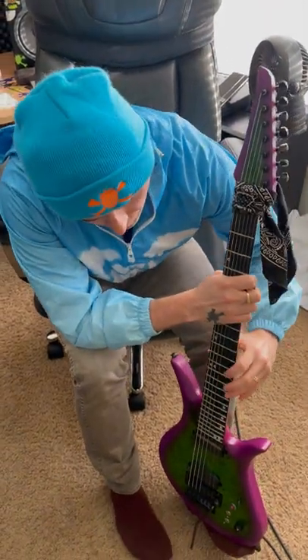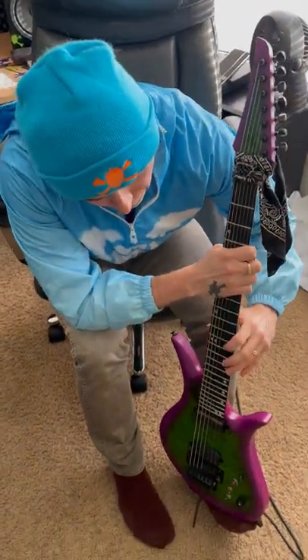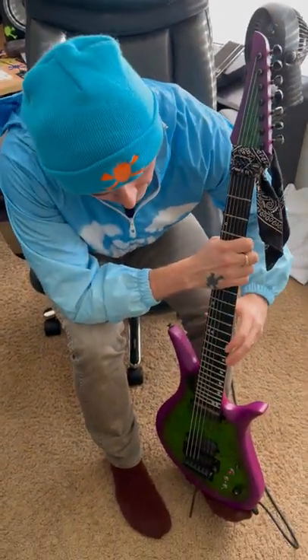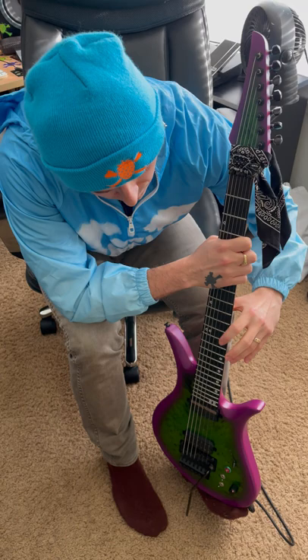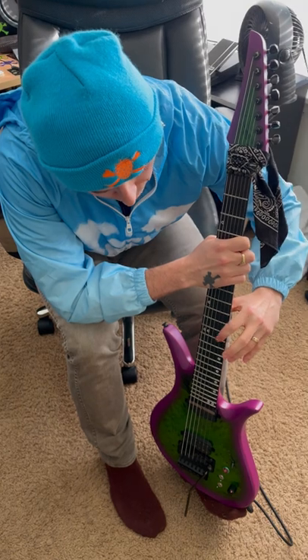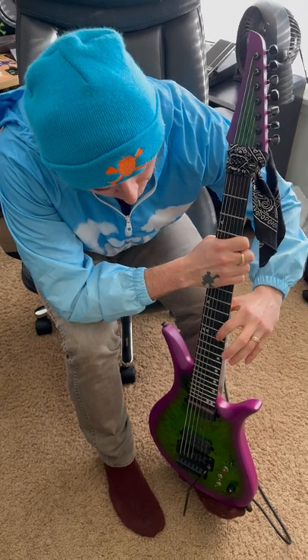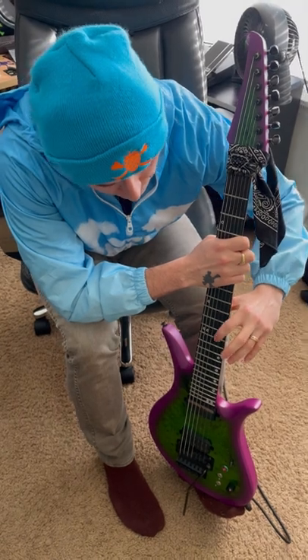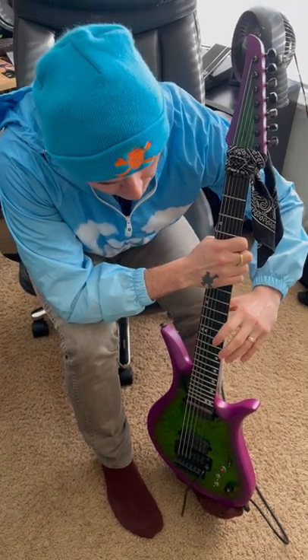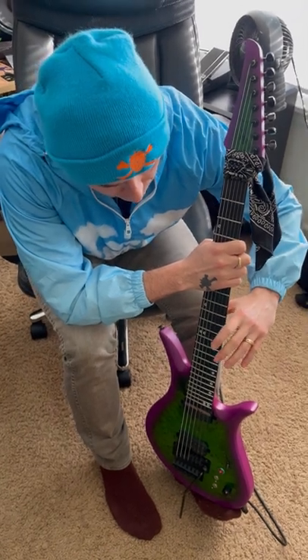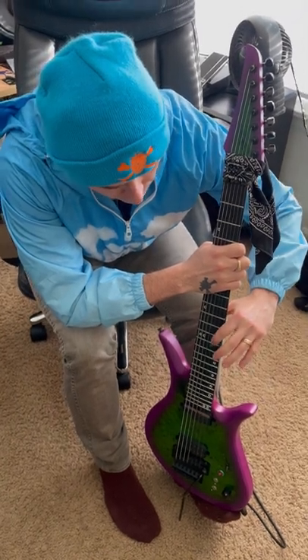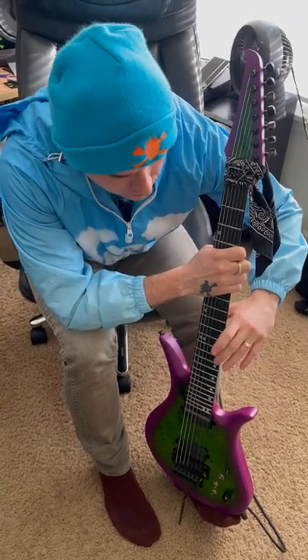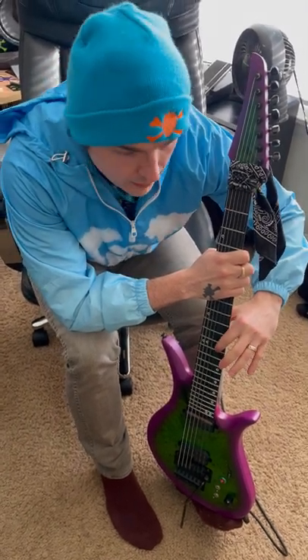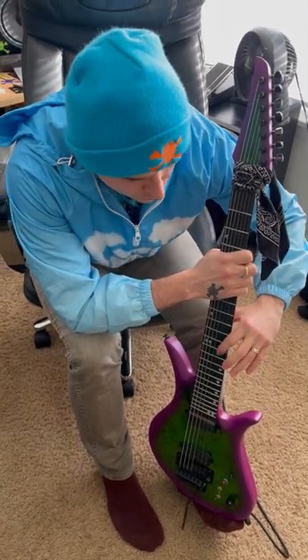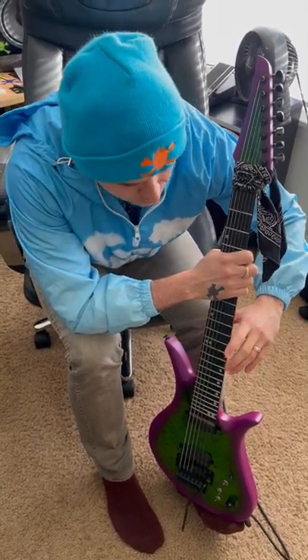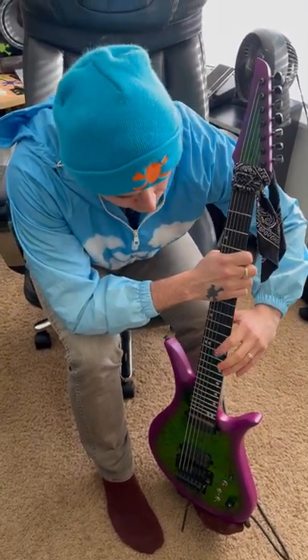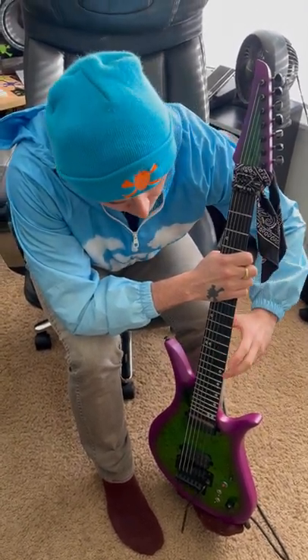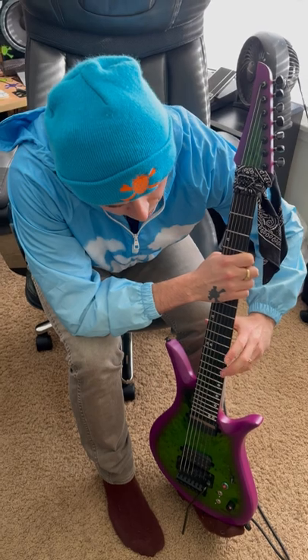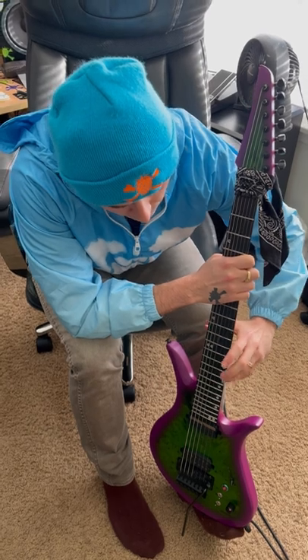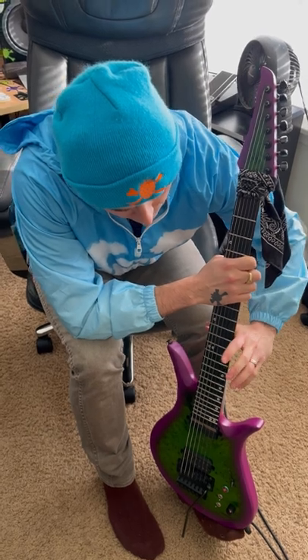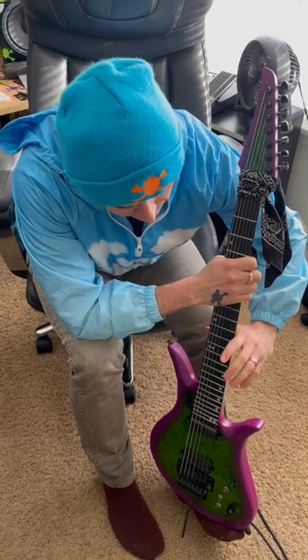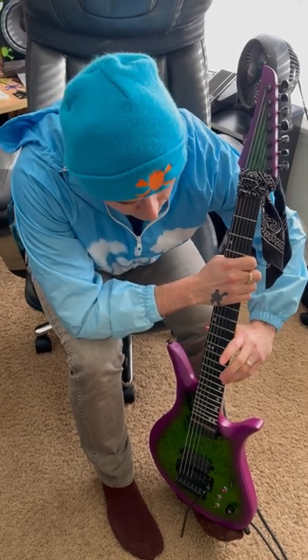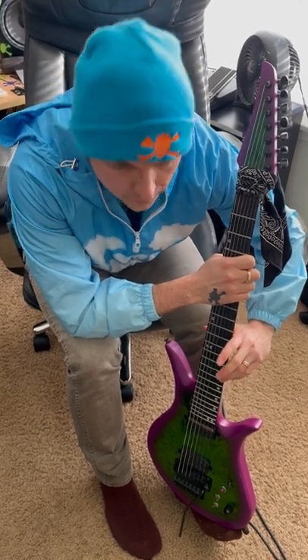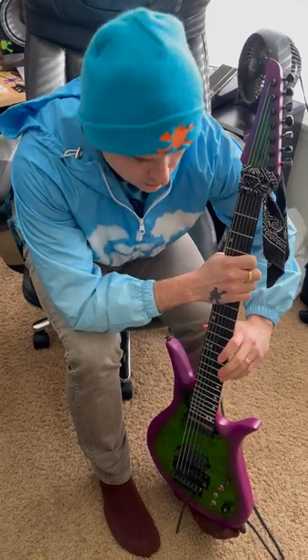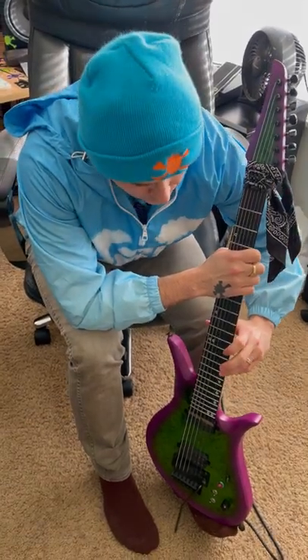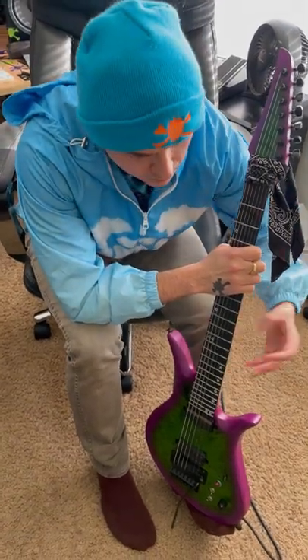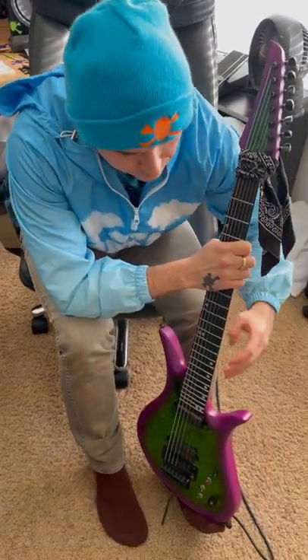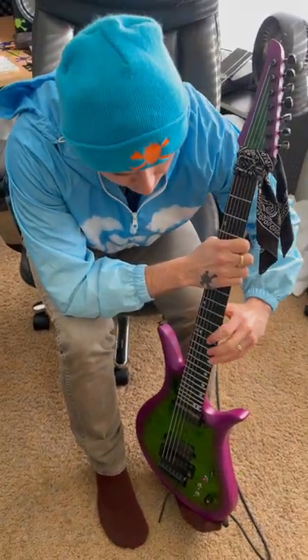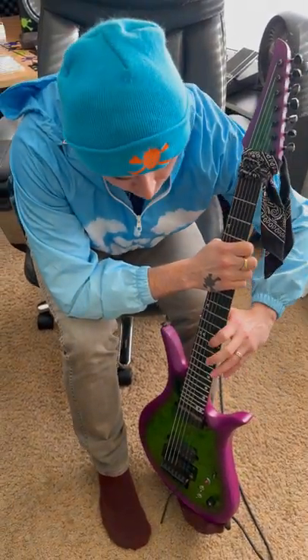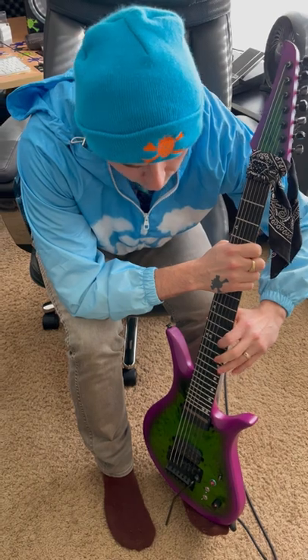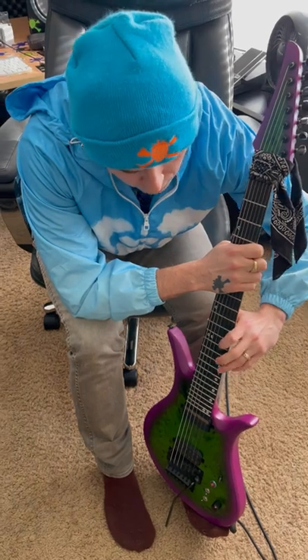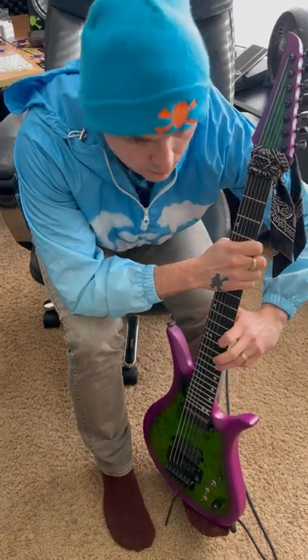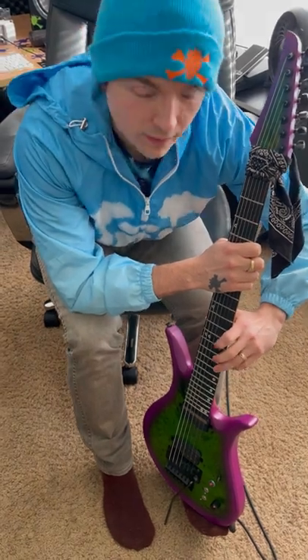The first note is the 12th fret on the B string, and we're just going to kind of hammer on with our first finger. The second note is the 15th fret on the high E, and I'm using my ring finger for that. So first we're just going to get used to that.